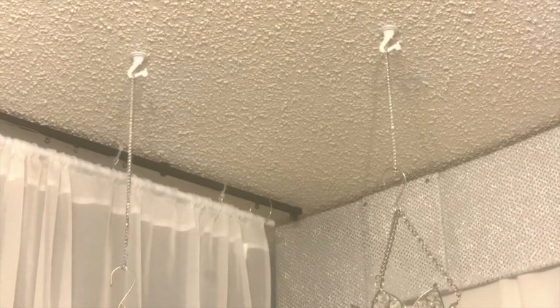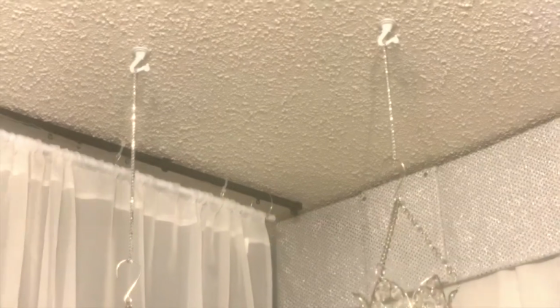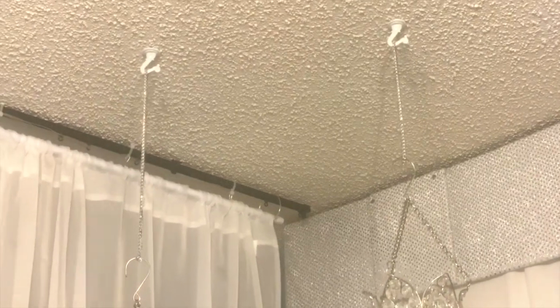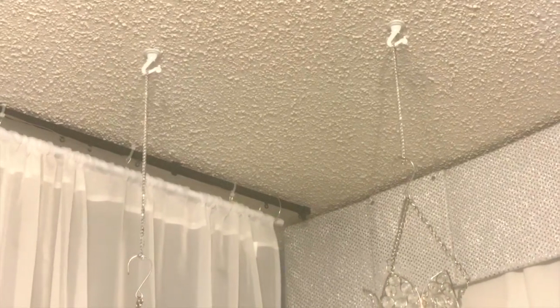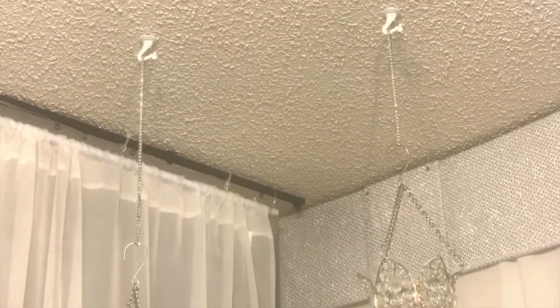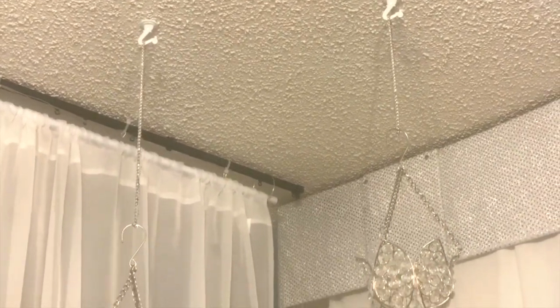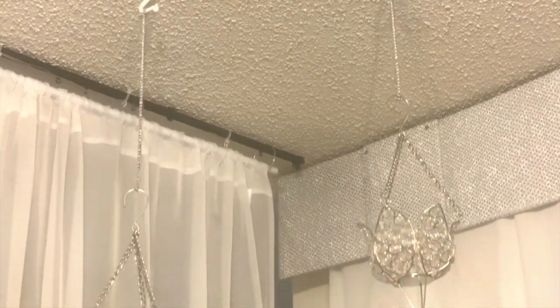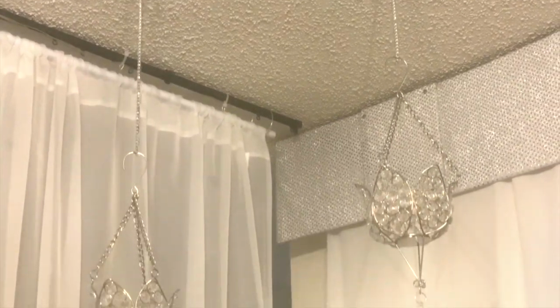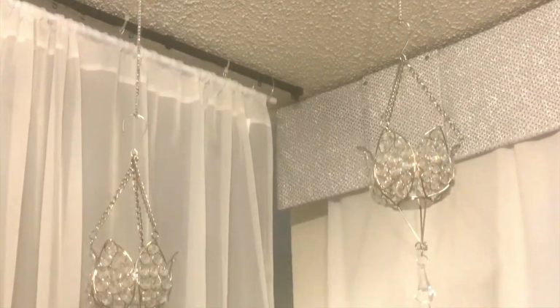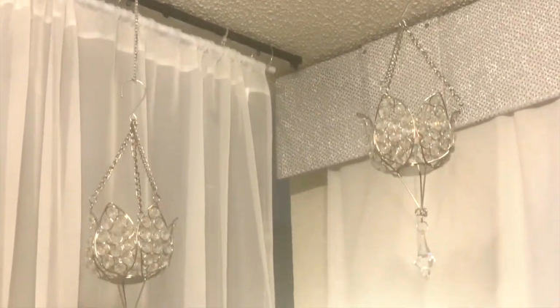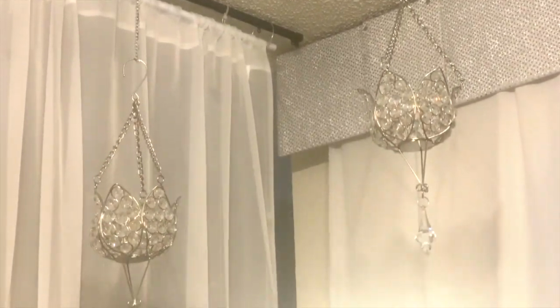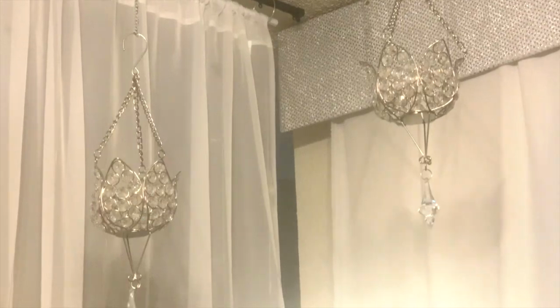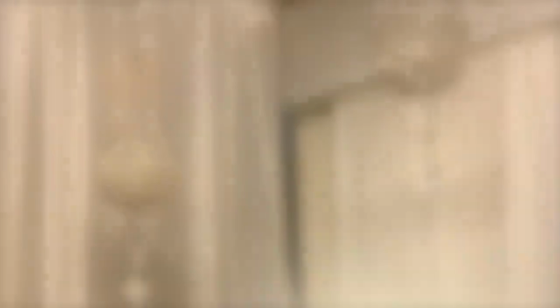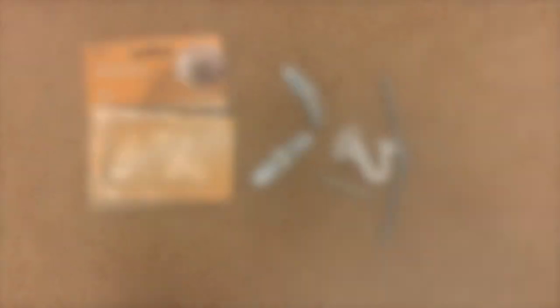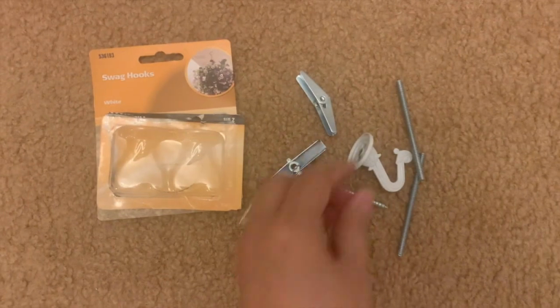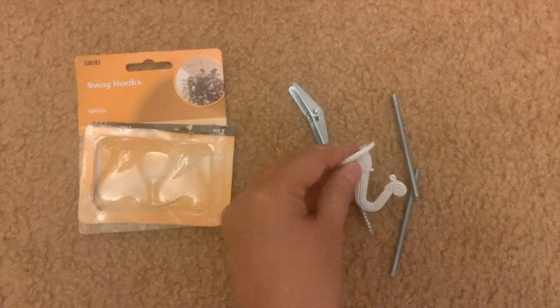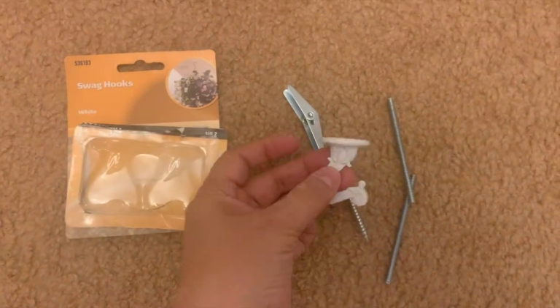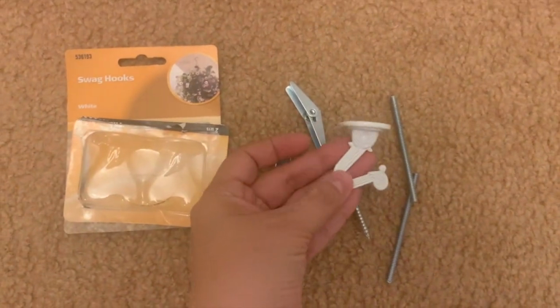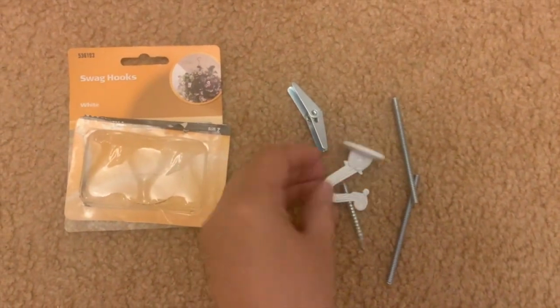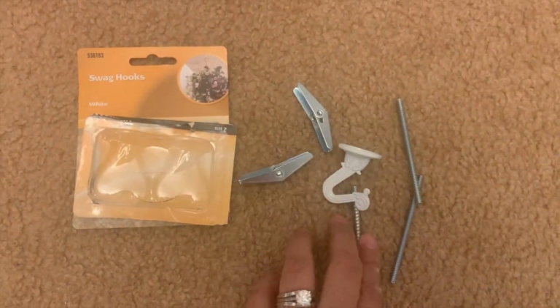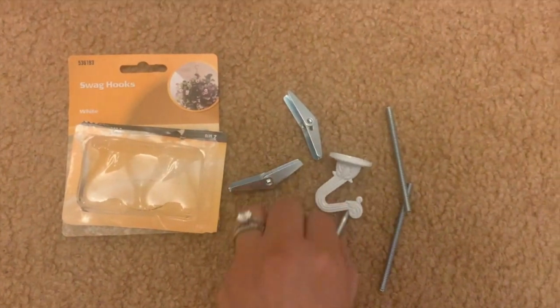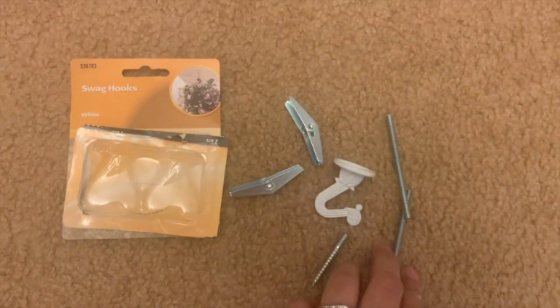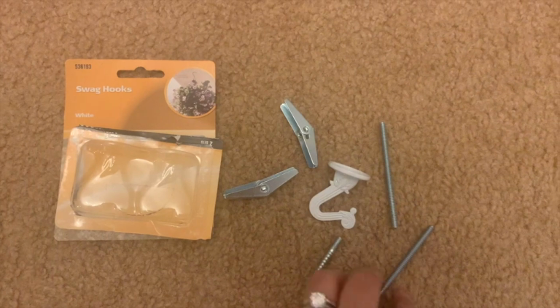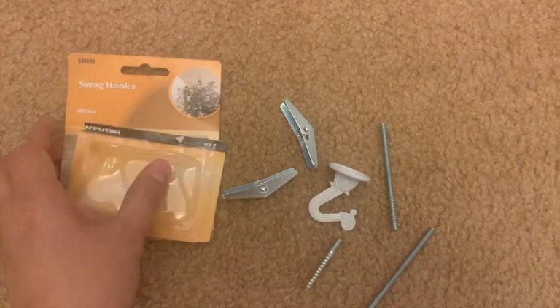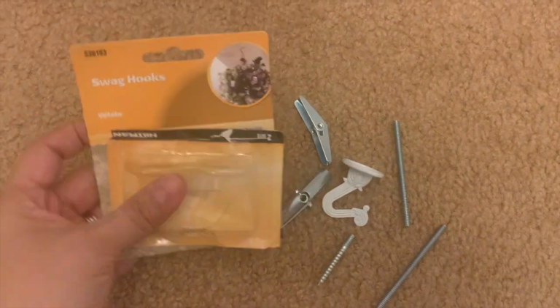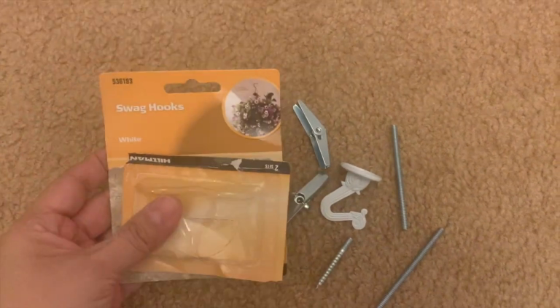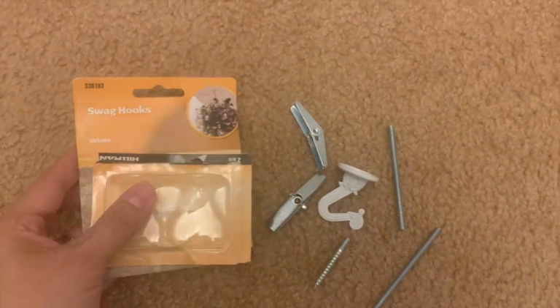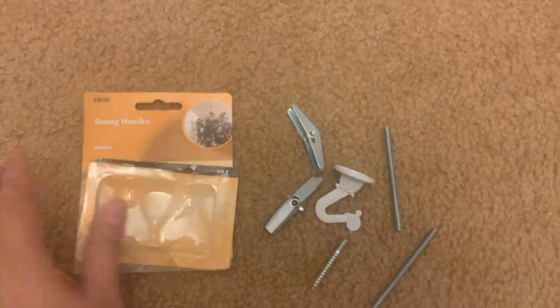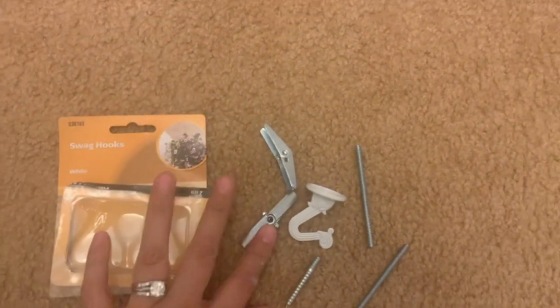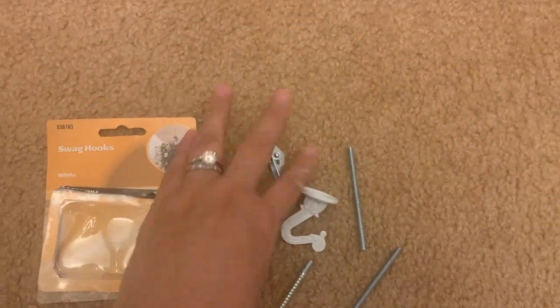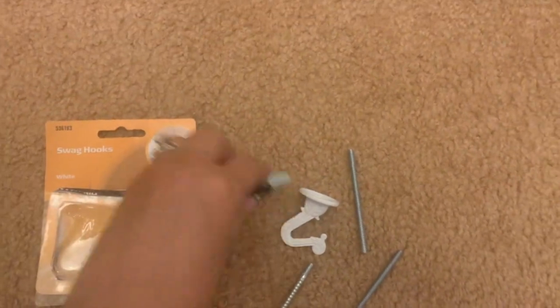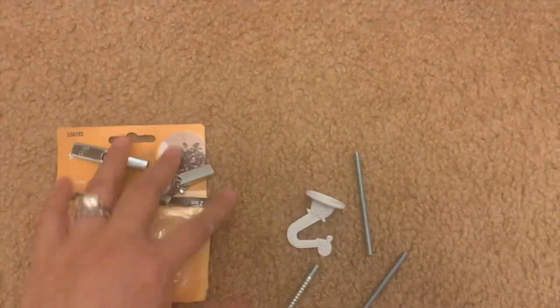Hello and welcome back to my channel. Today I will be showing you how I put up a ceiling hook. The first thing you will be needing is the hook that you will be using. I bought this one at Walmart and it's called a swag hook.